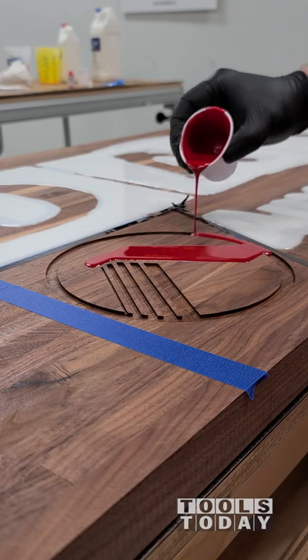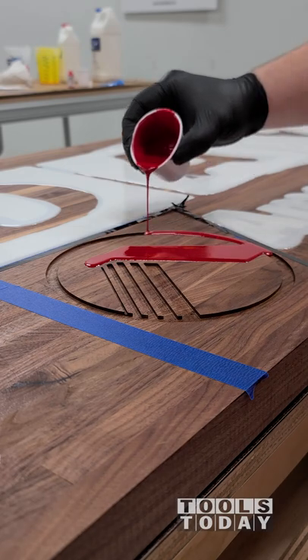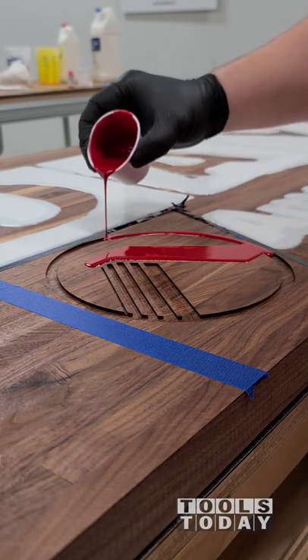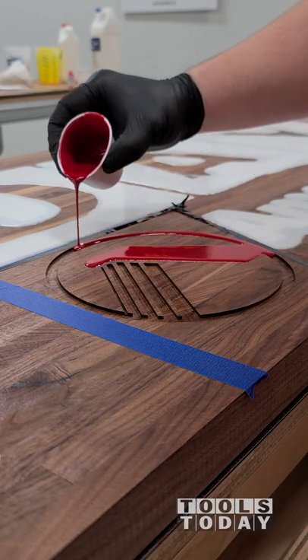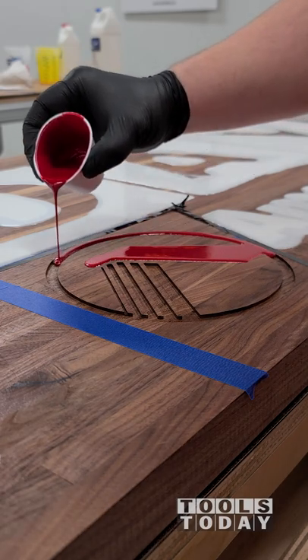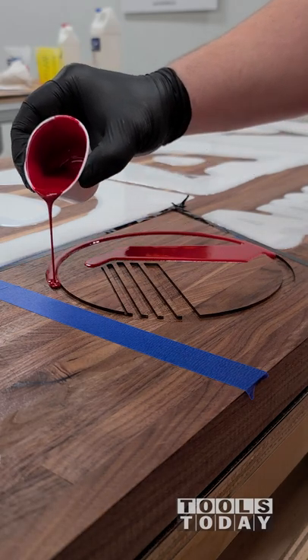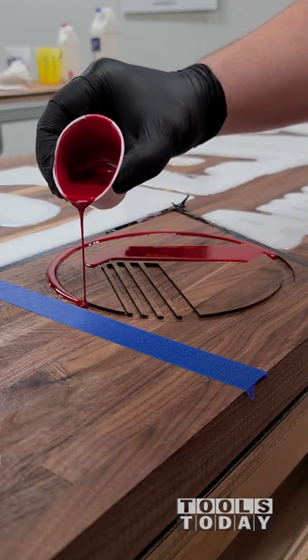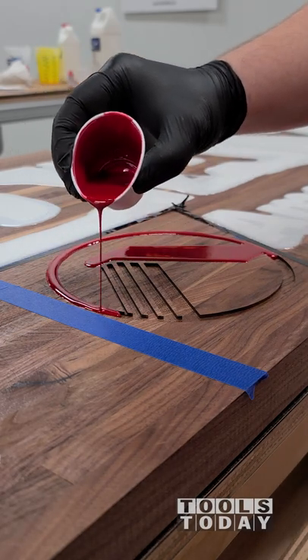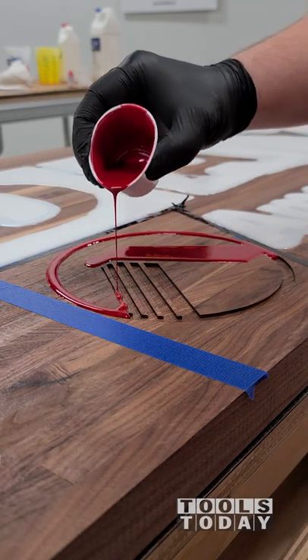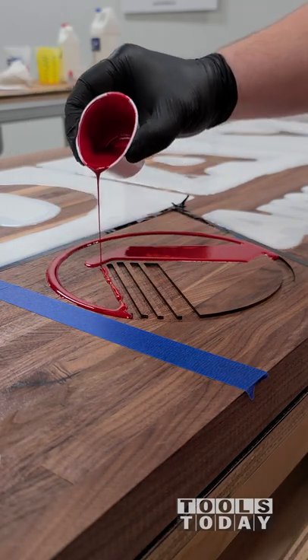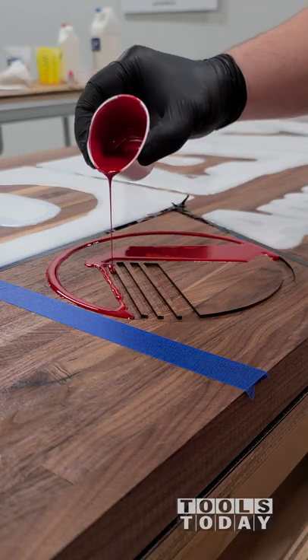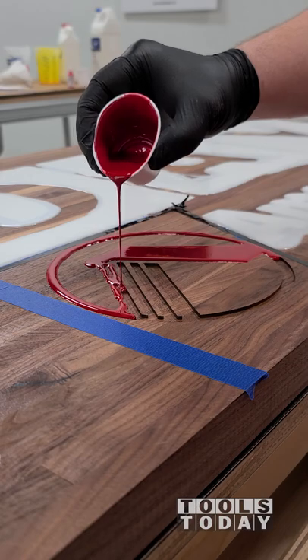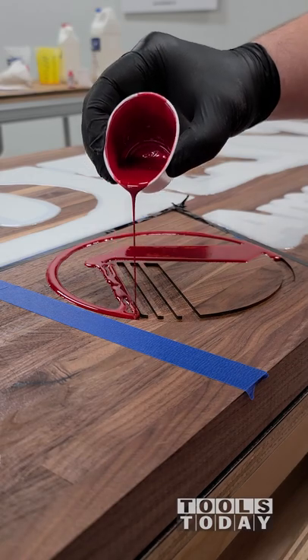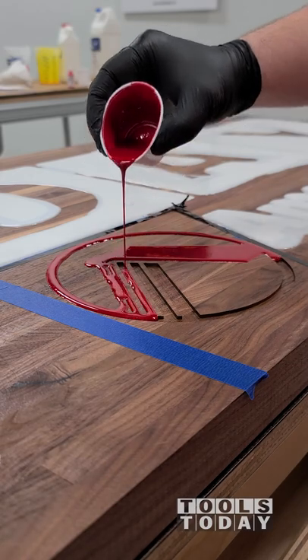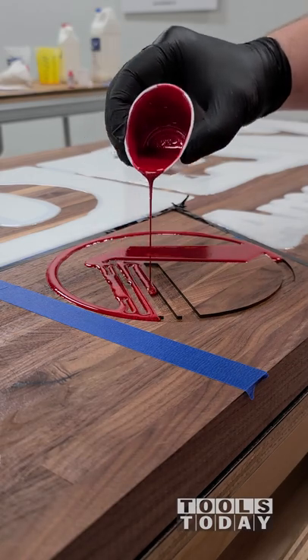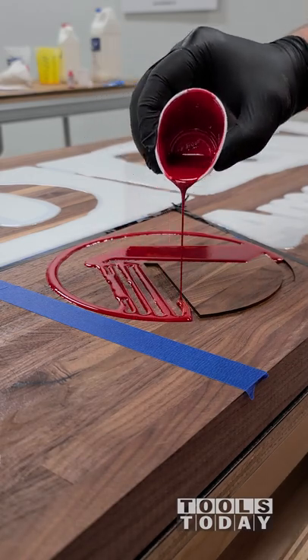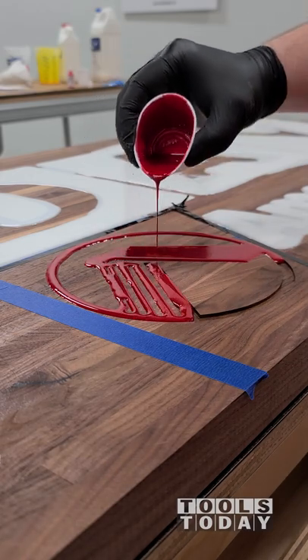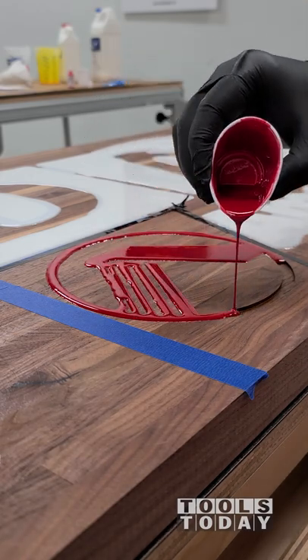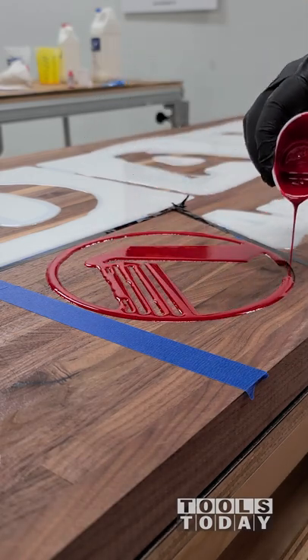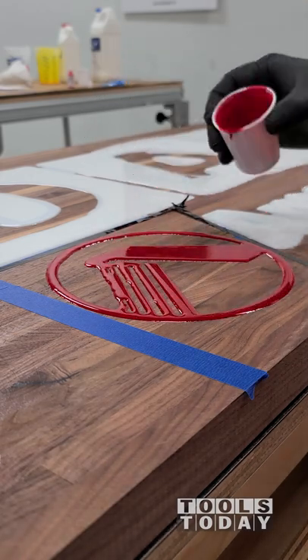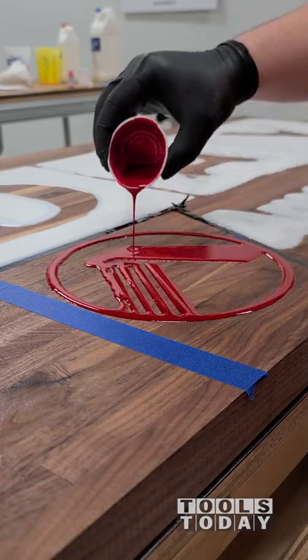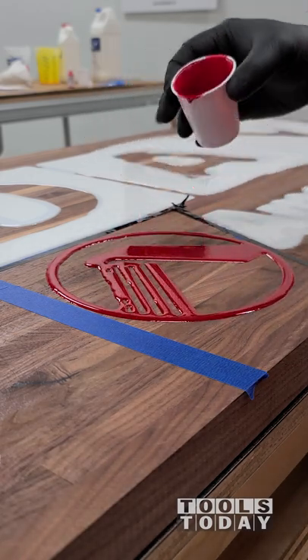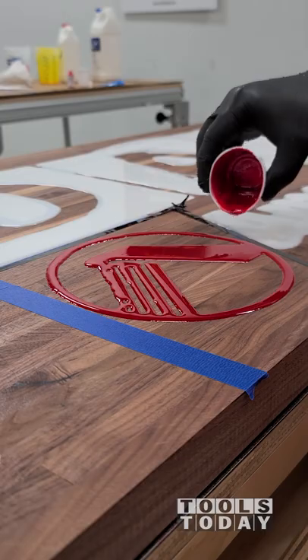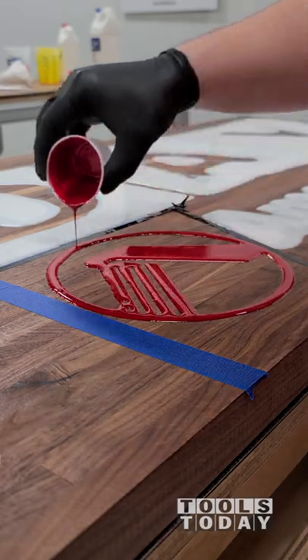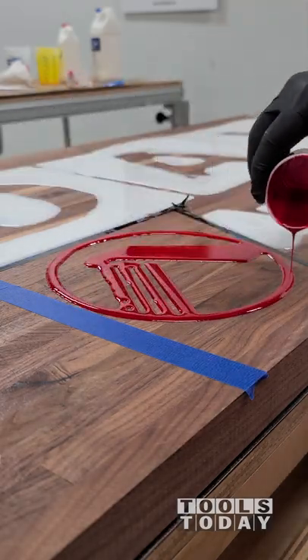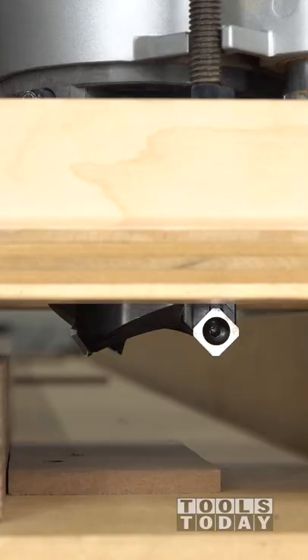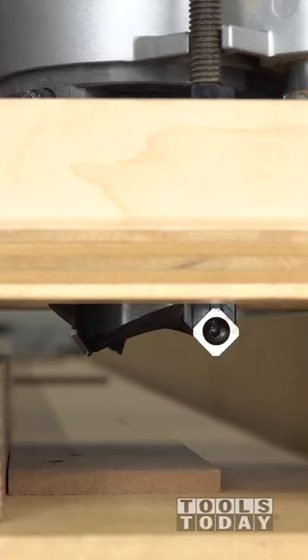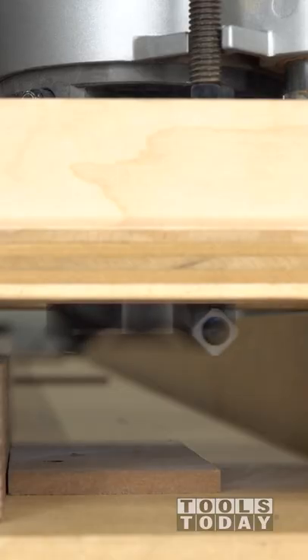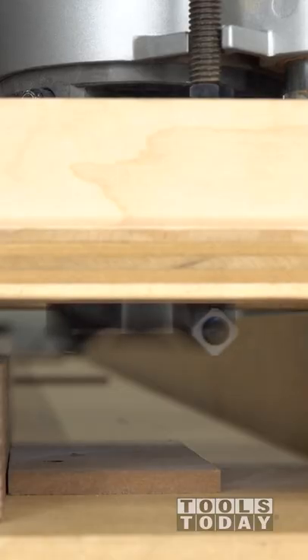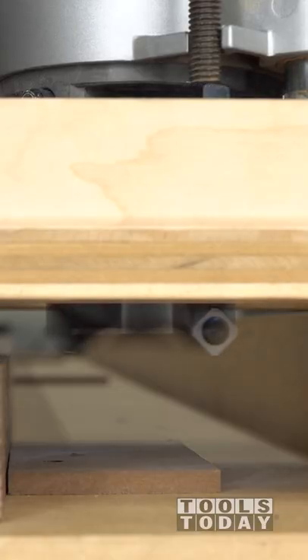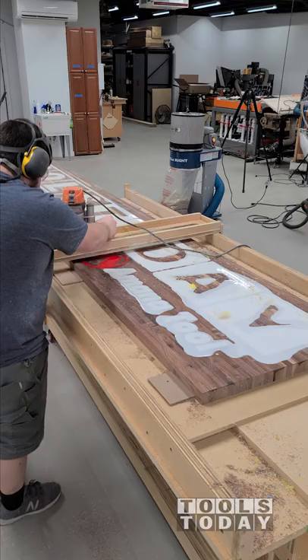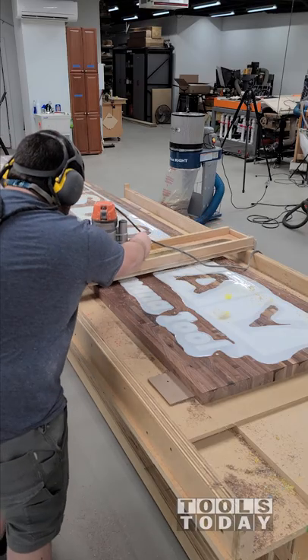This is number 10. The Mix-All Tint here is the best red that I've ever gotten on an epoxy pour. Almost all of it always wants to turn pink, and this did a great job and it looks absolutely fantastic. I love the way that that turned out. So after the epoxy was all cured,